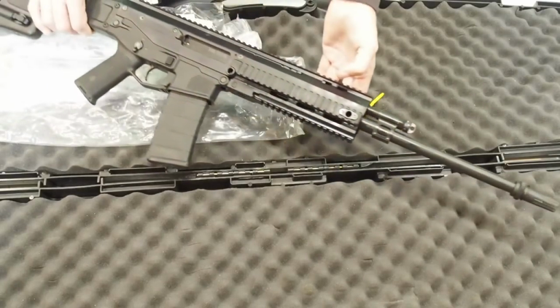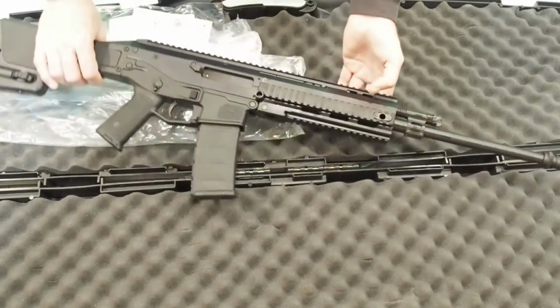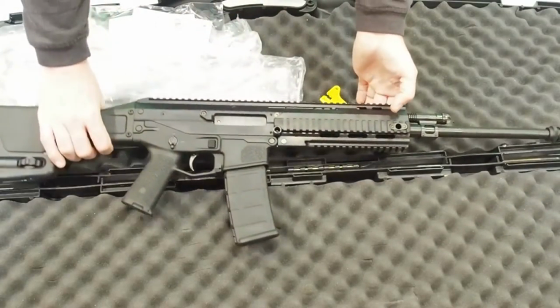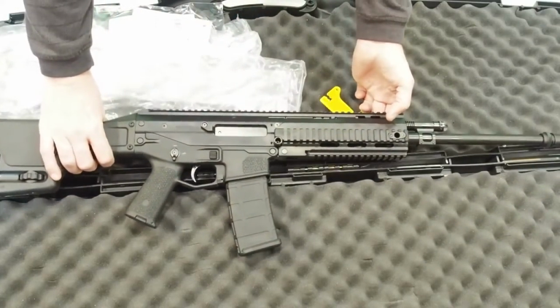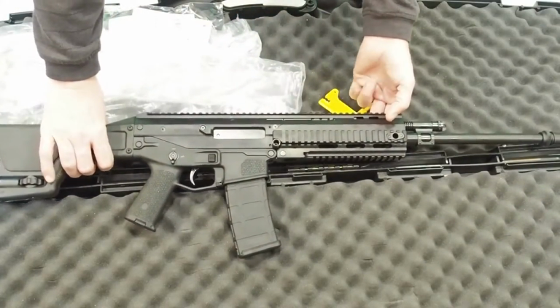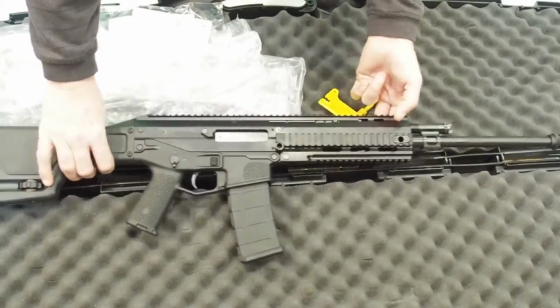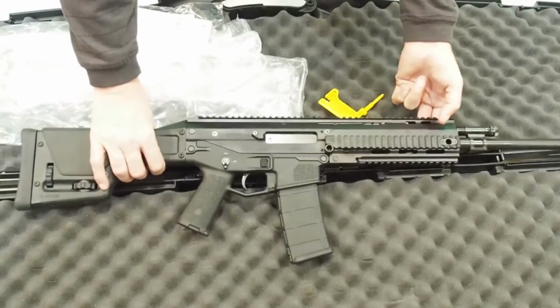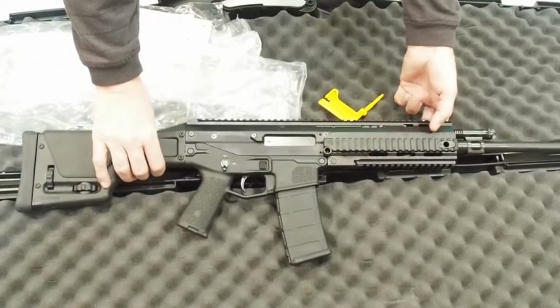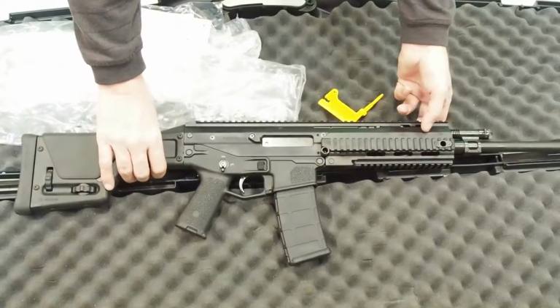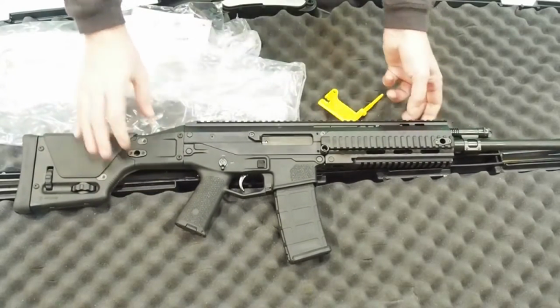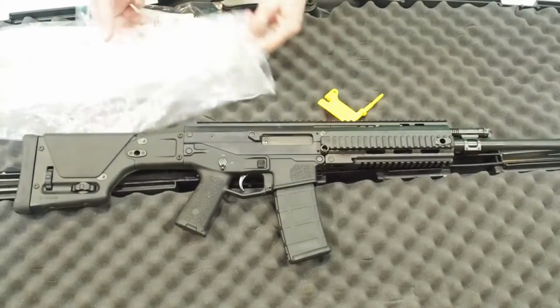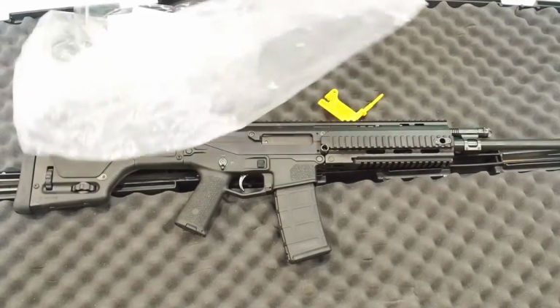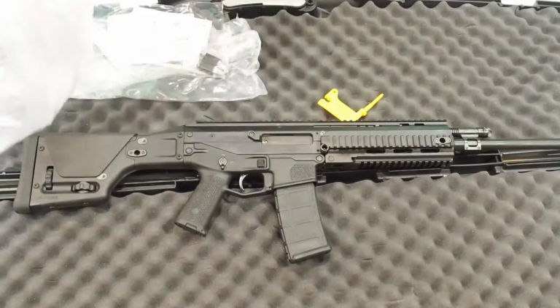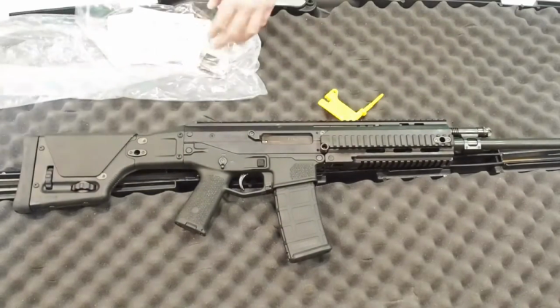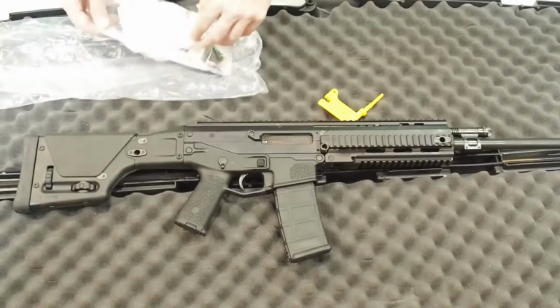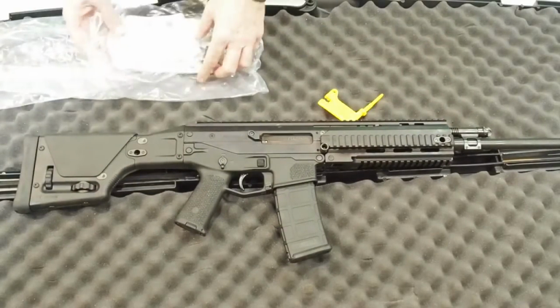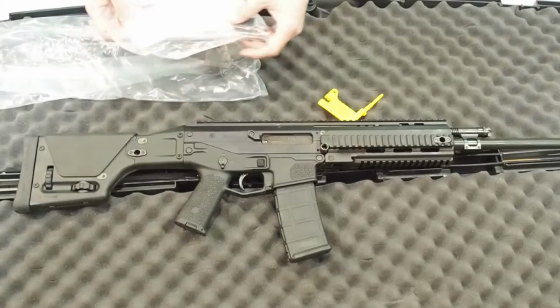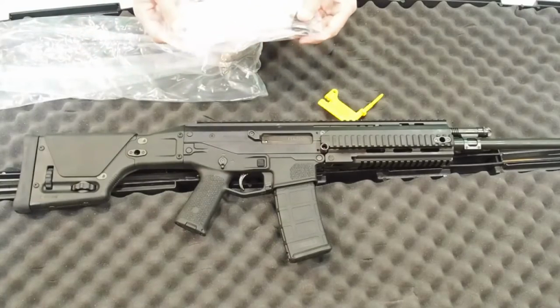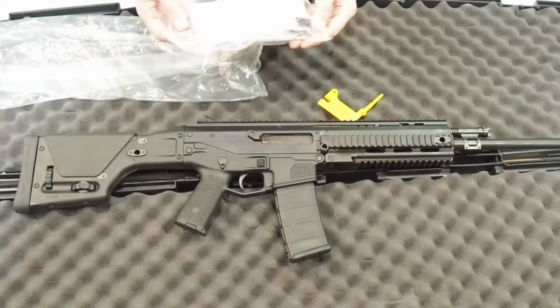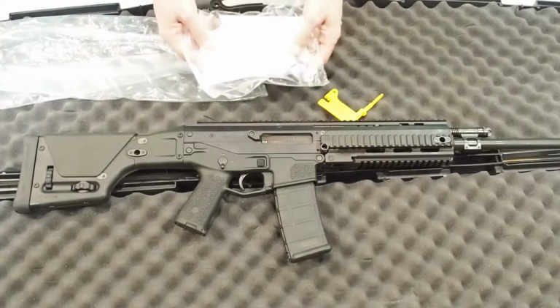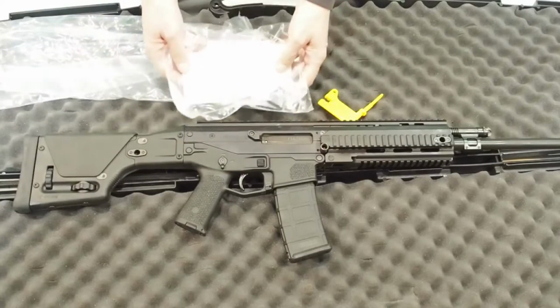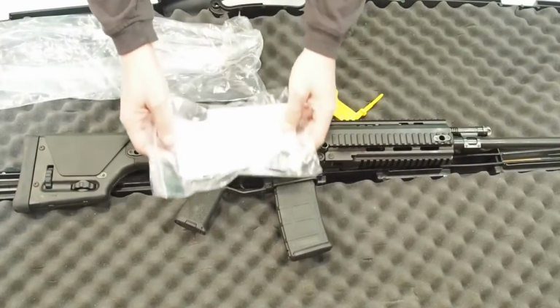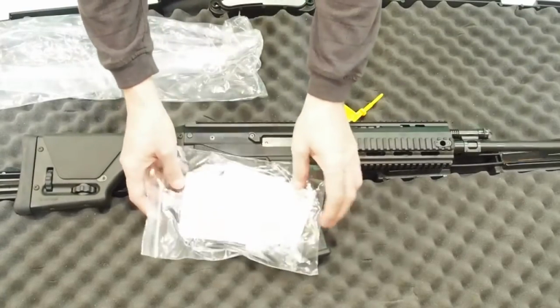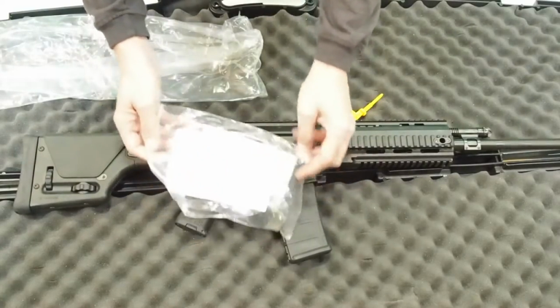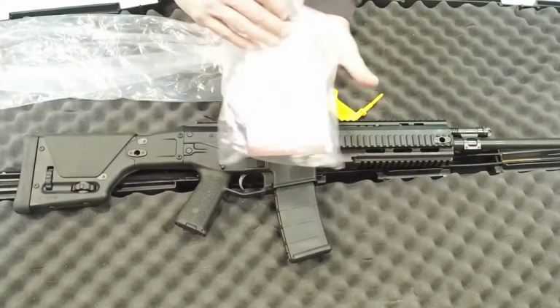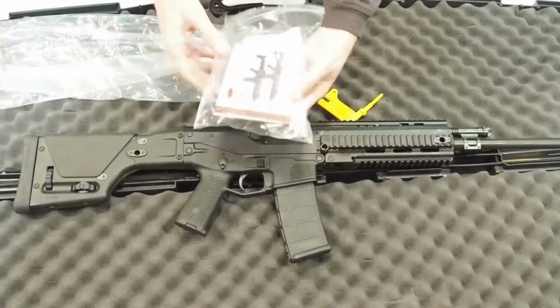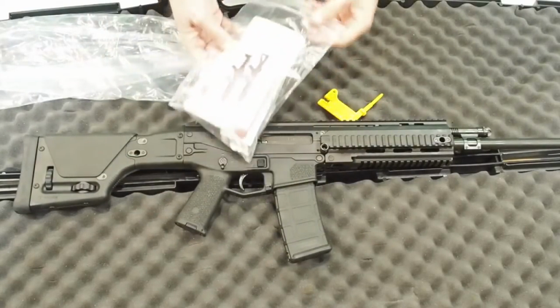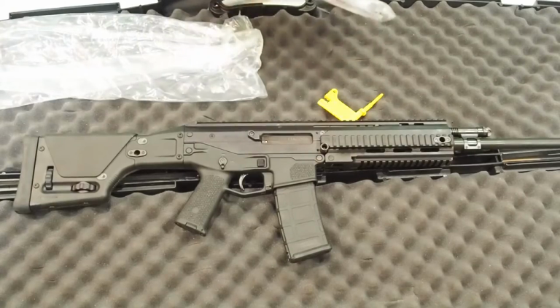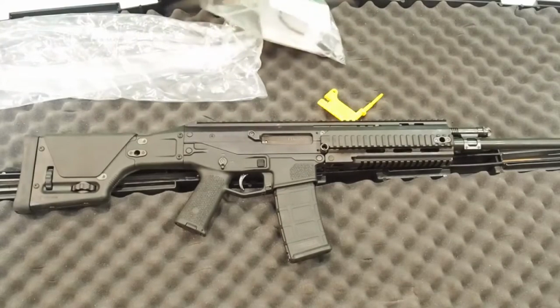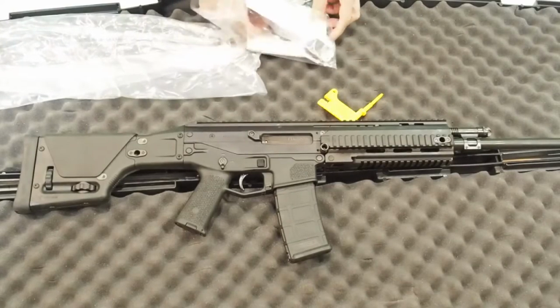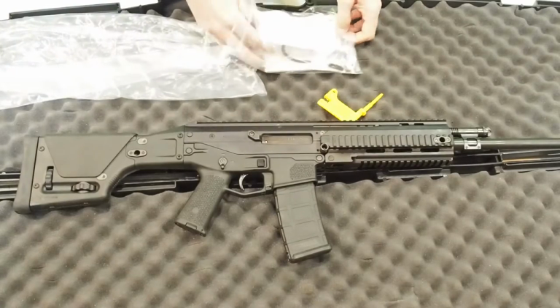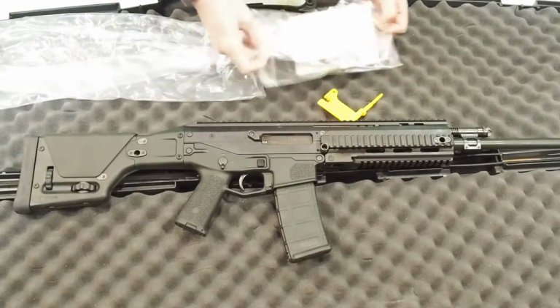The rifle comes with a trigger lock and an operation manual that you probably won't bother to read. I was surprised to find a chamber flag included, which will come in handy at the range. Let's clear the stuff out of the way and take a look at the rifle.